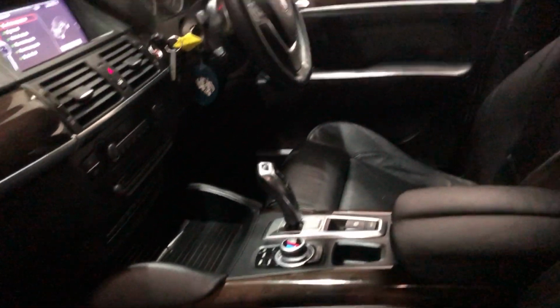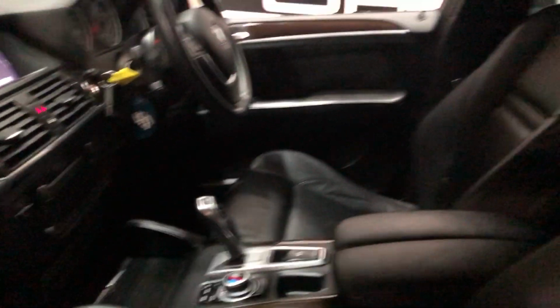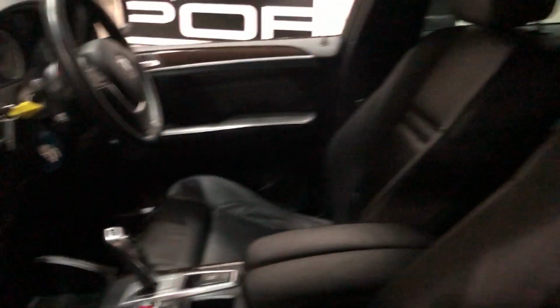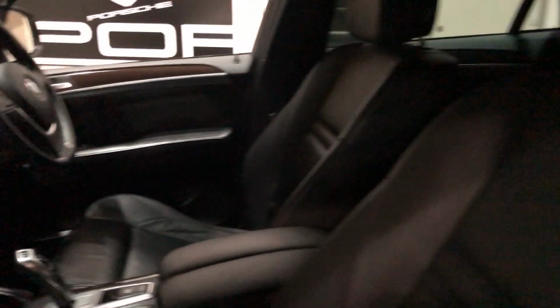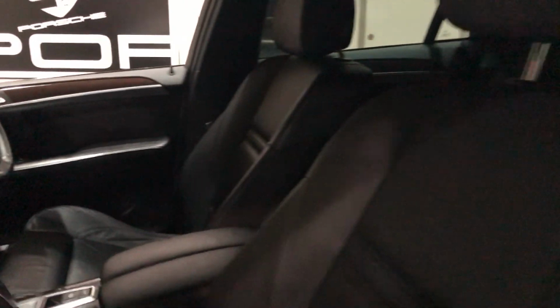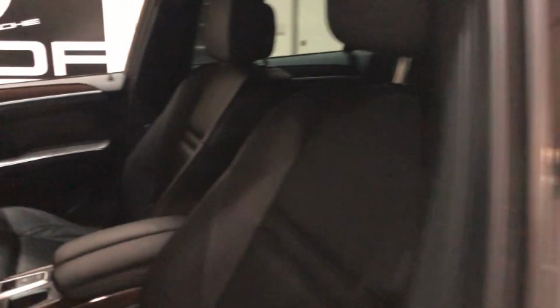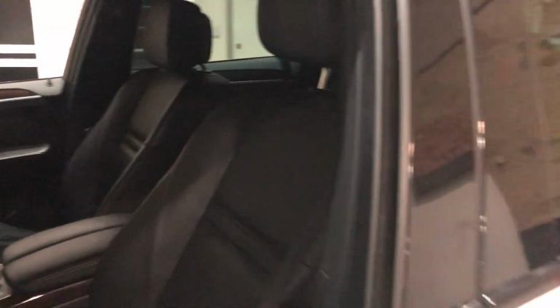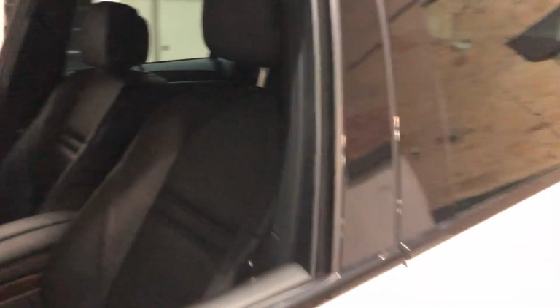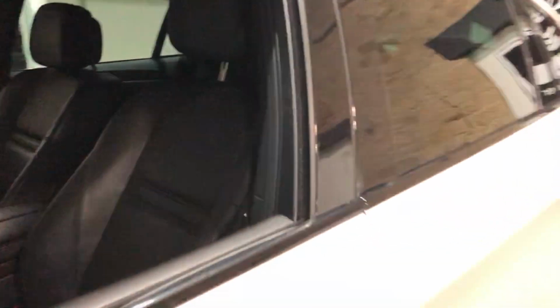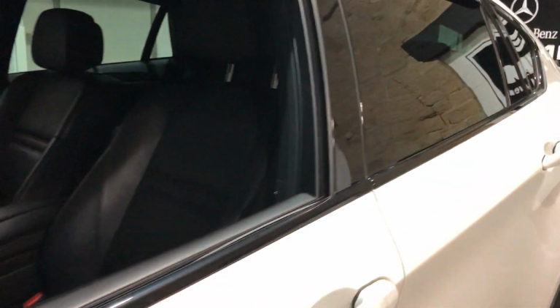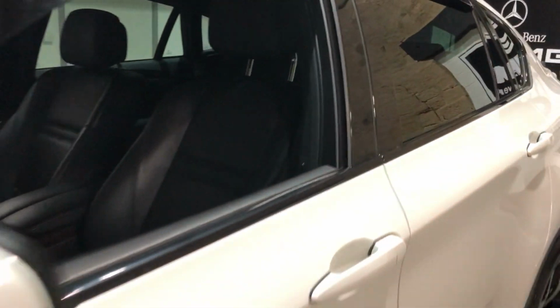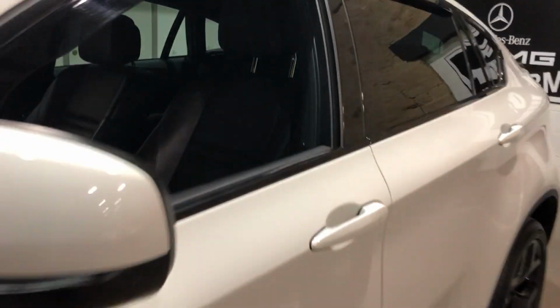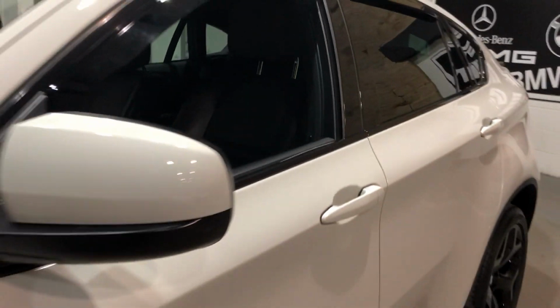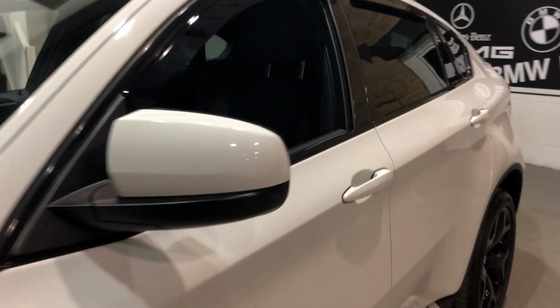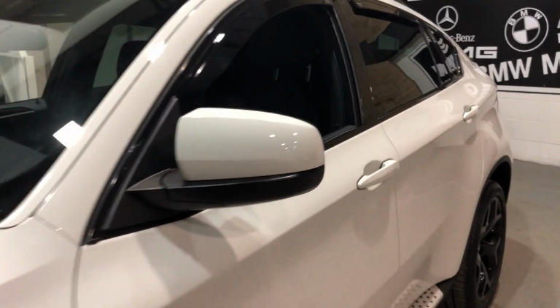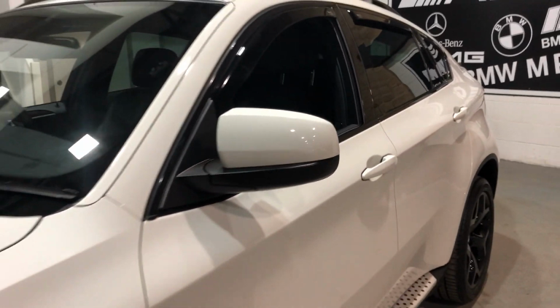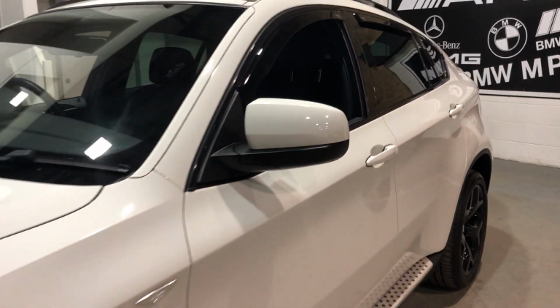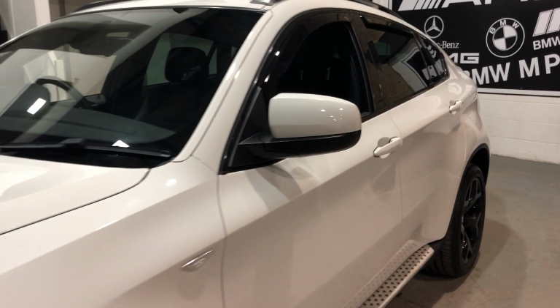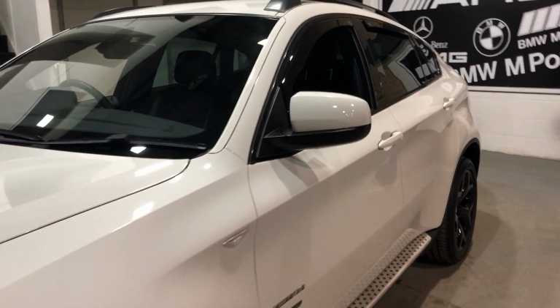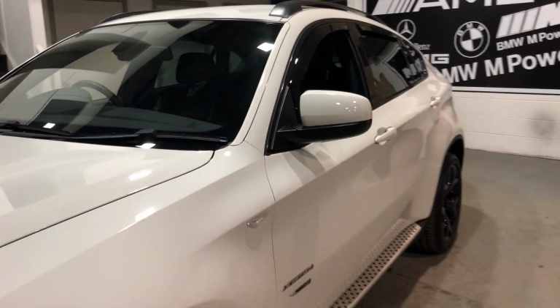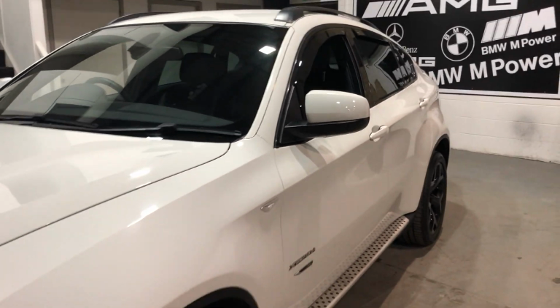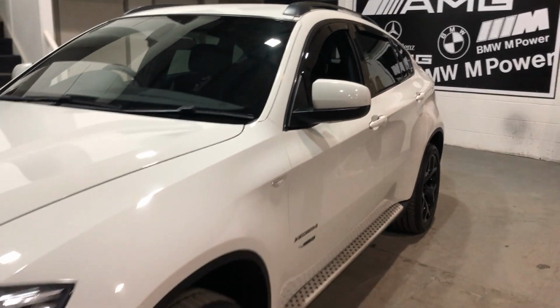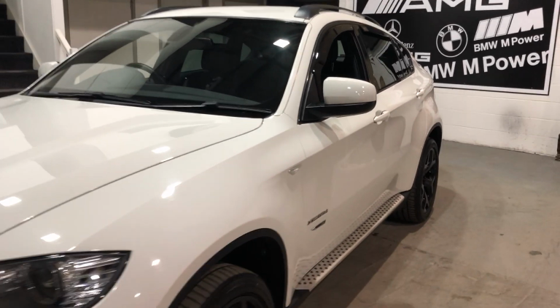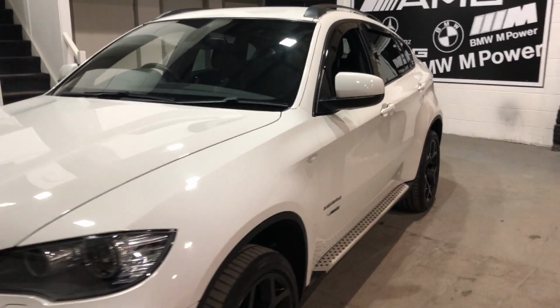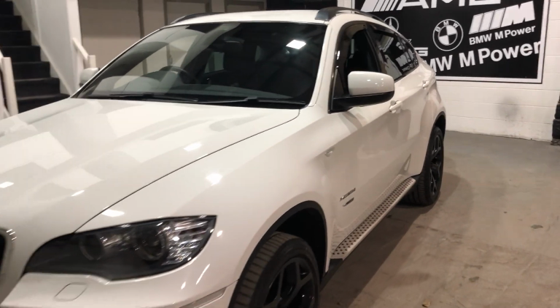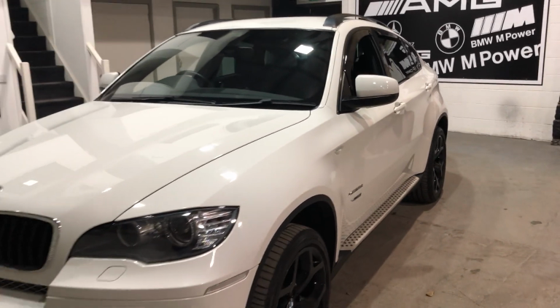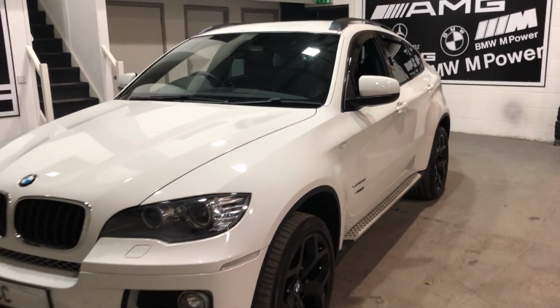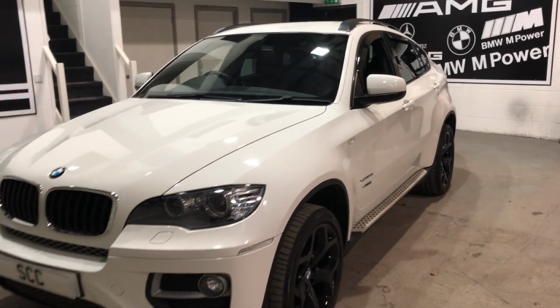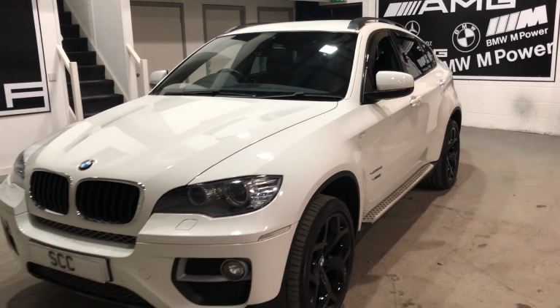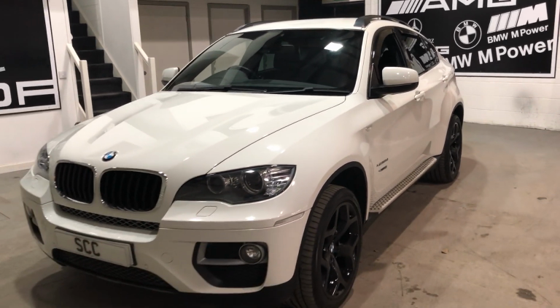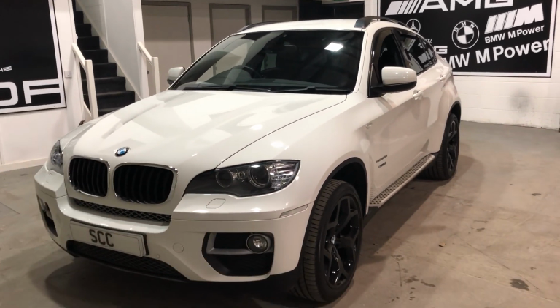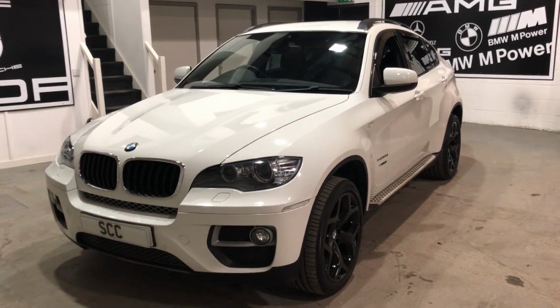So there you go — lovely condition BMW X6, the 30D with only 54,000 miles on it. Thanks very much for looking. Thank you.